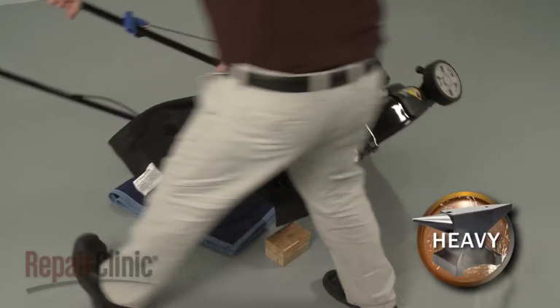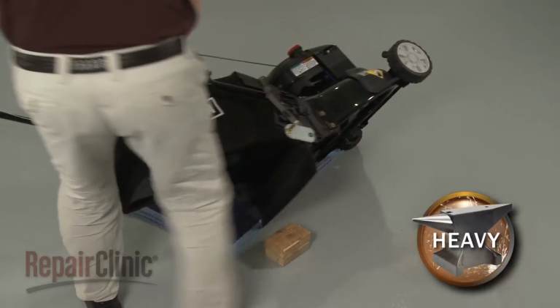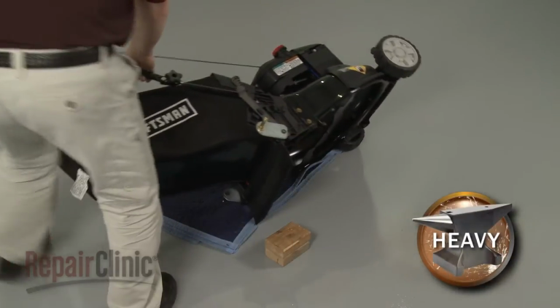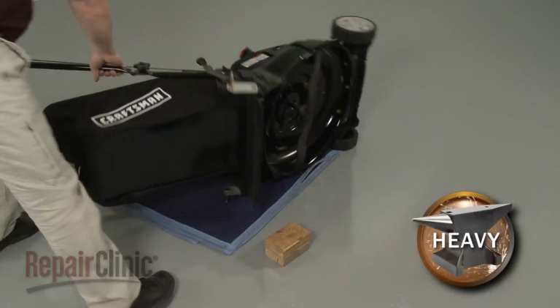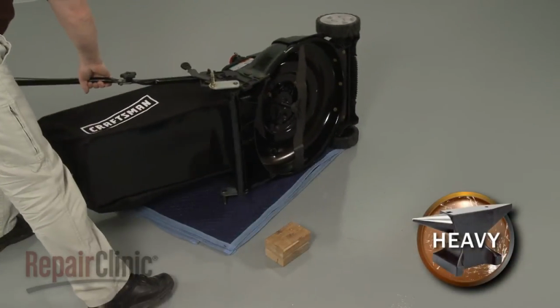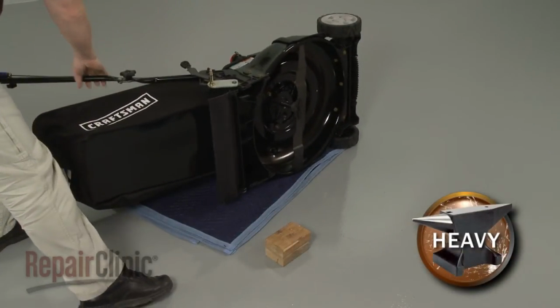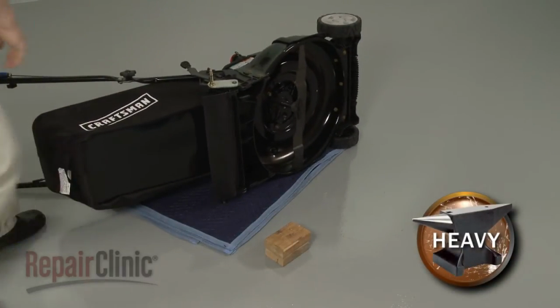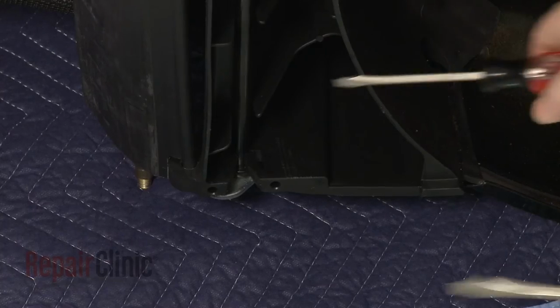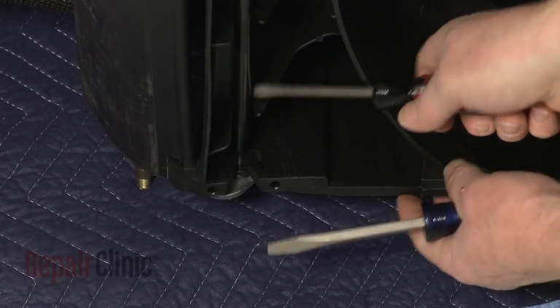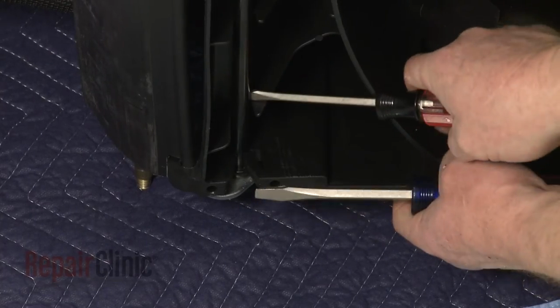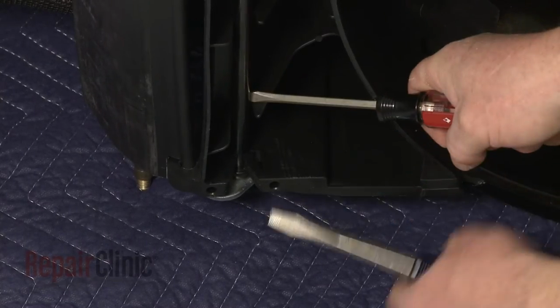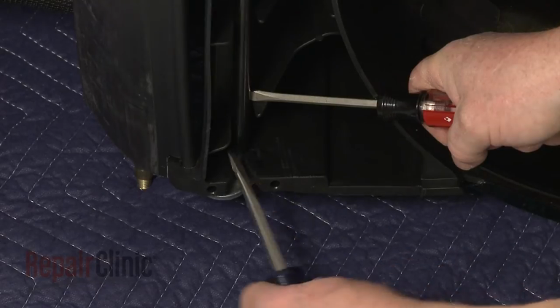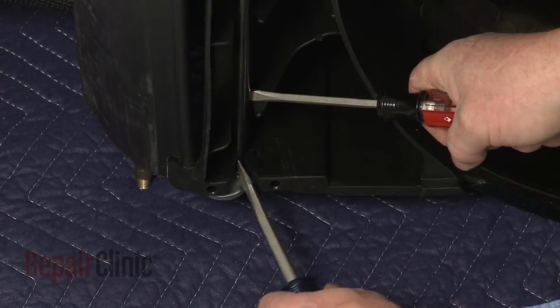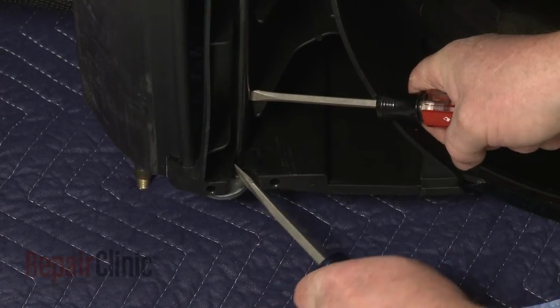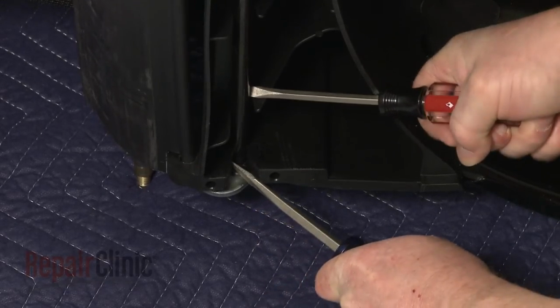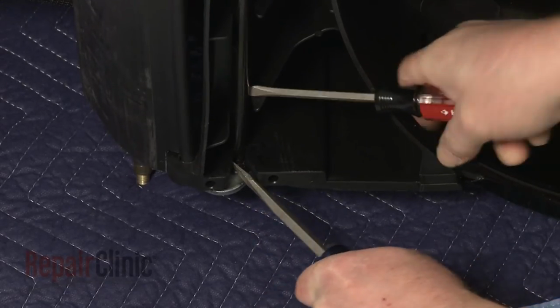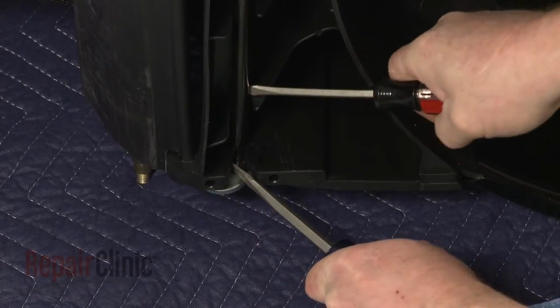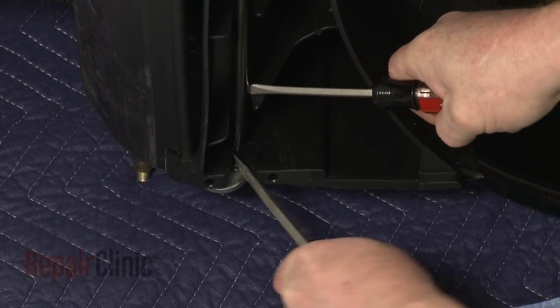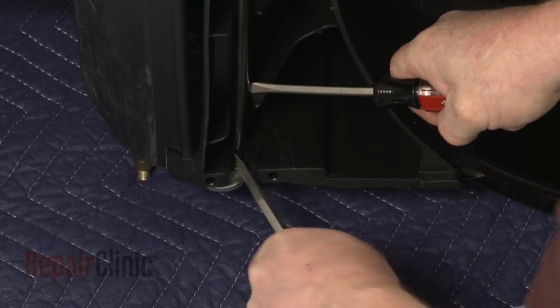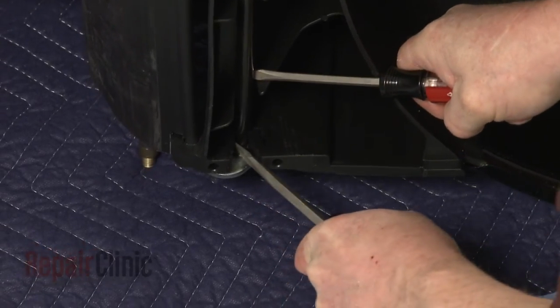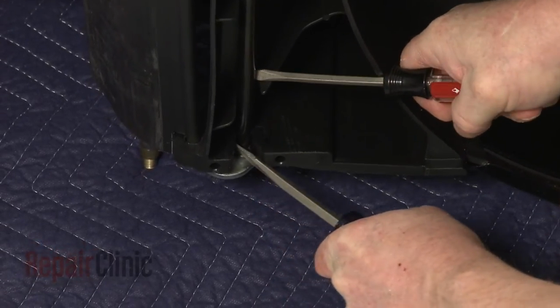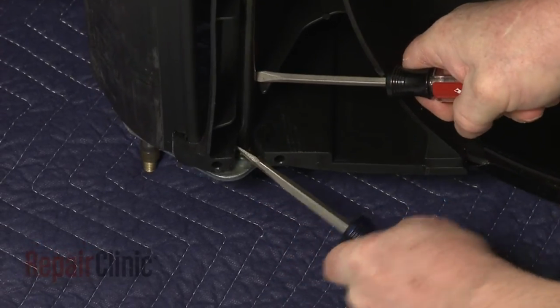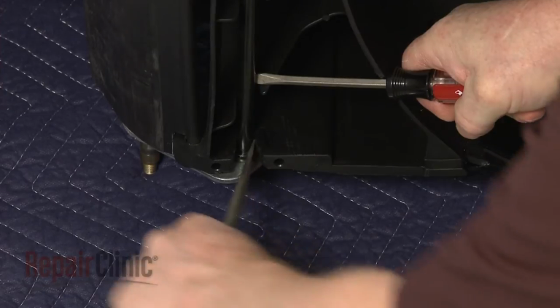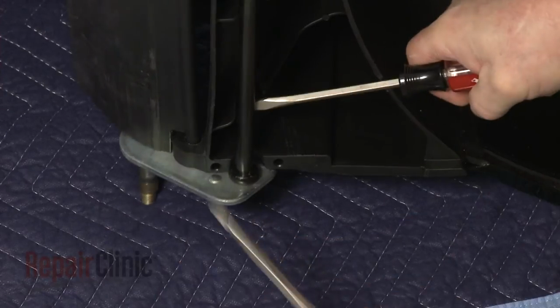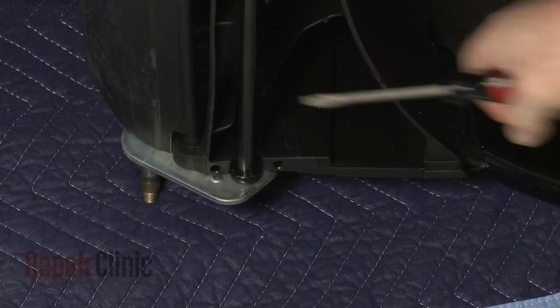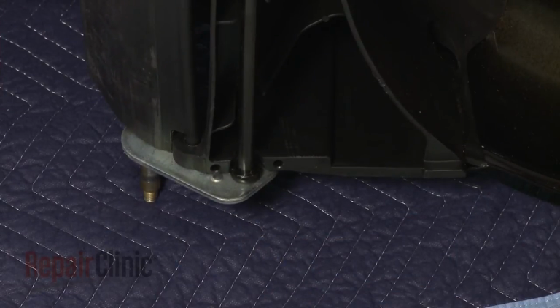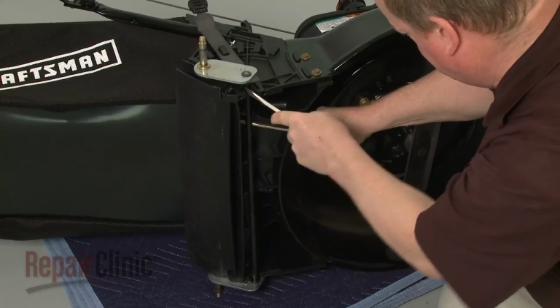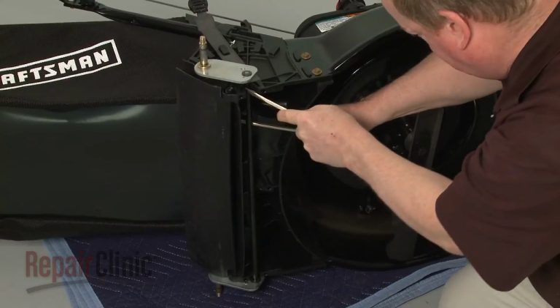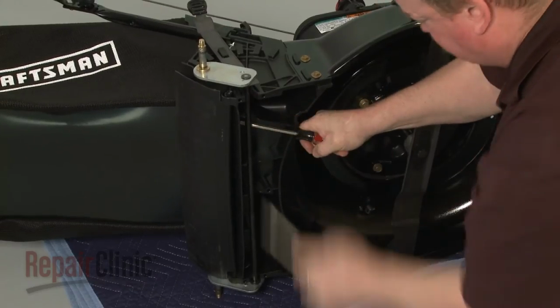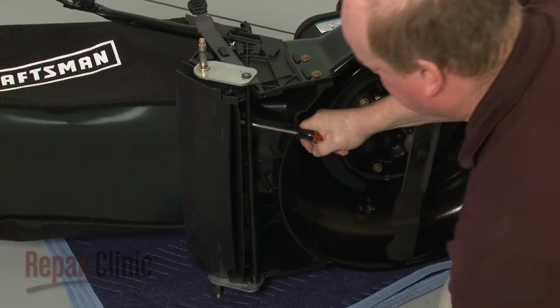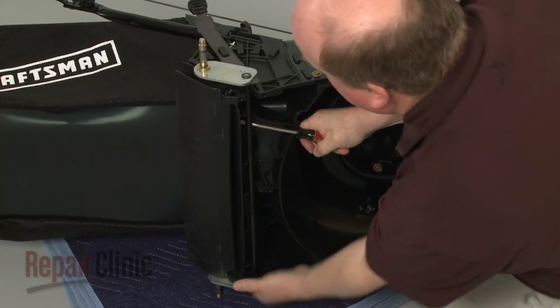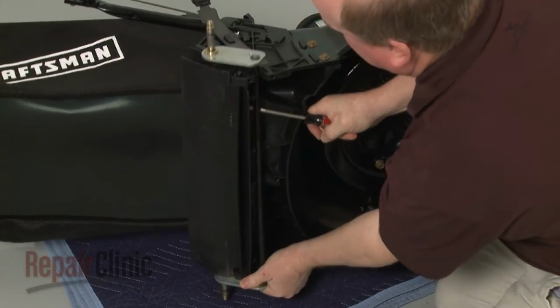Carefully set the lawnmower on its side and use a large flathead screwdriver to depress the retaining tabs holding the old axle in place. Pull the old axle free.